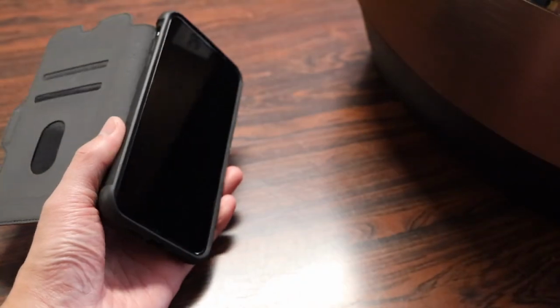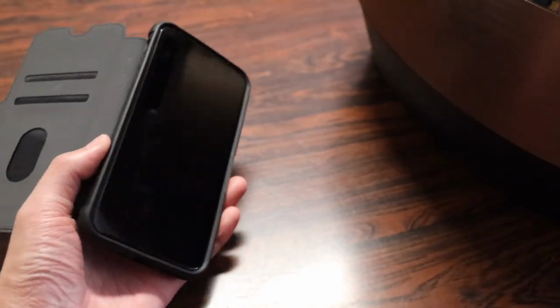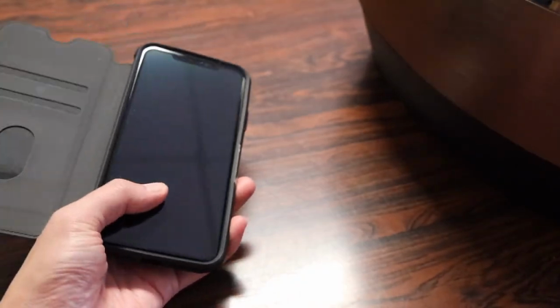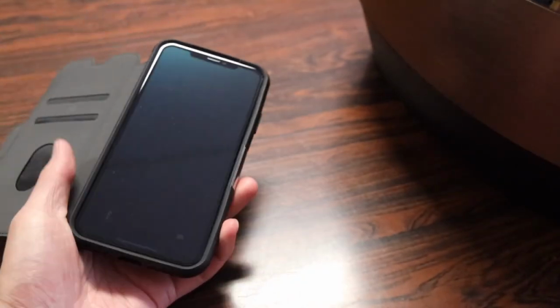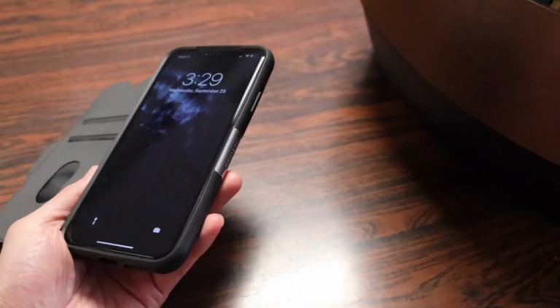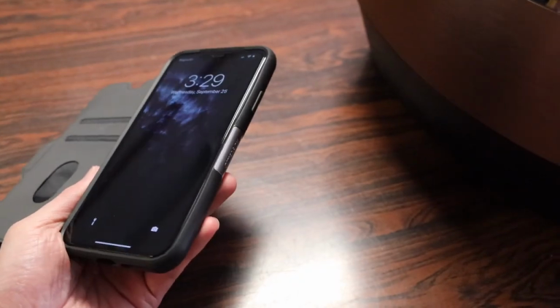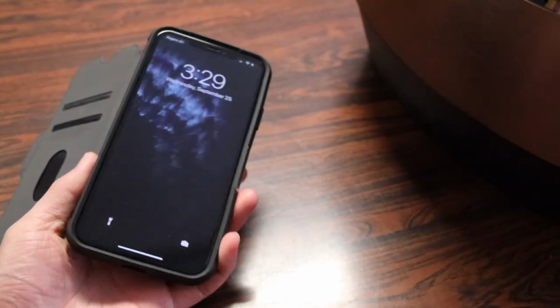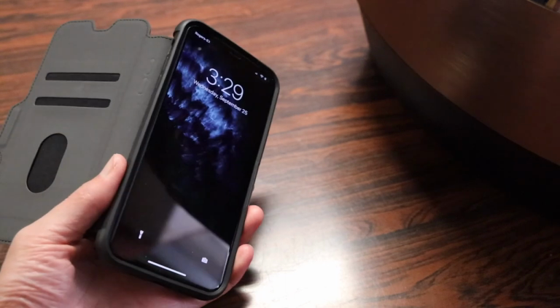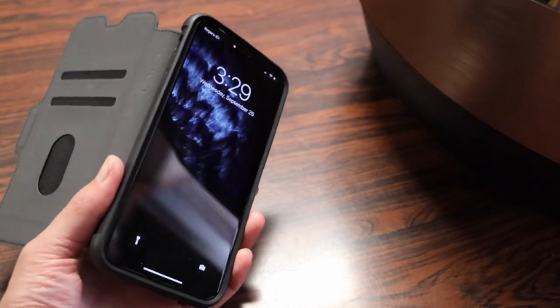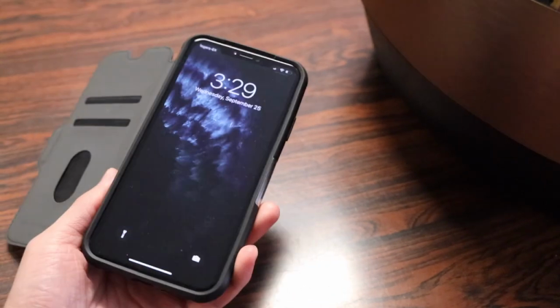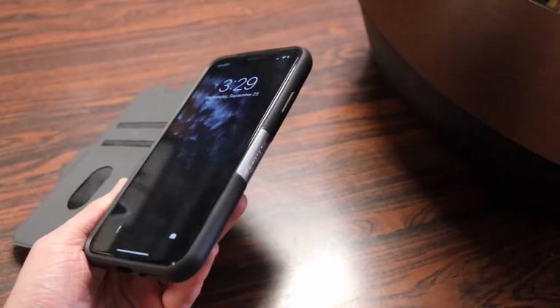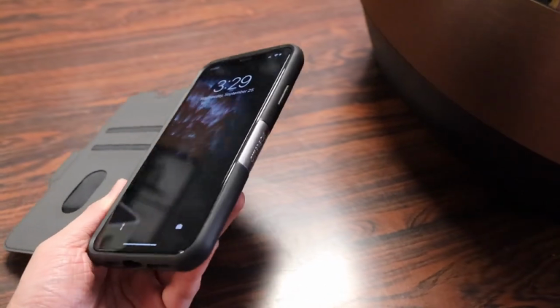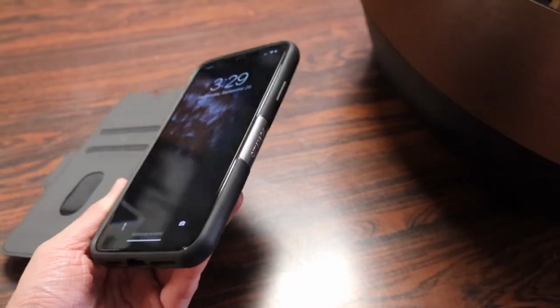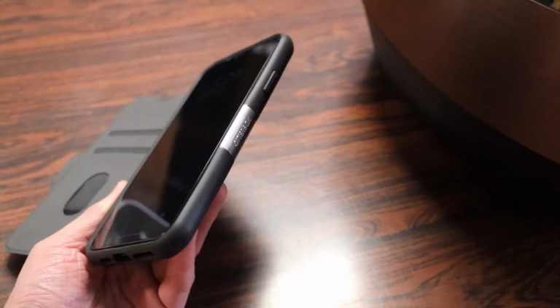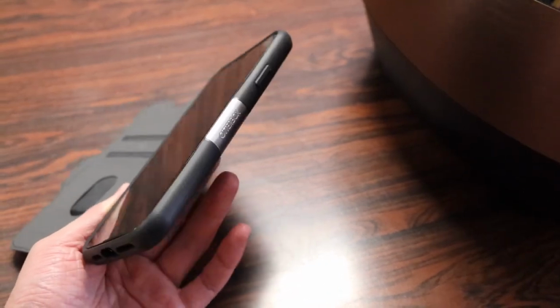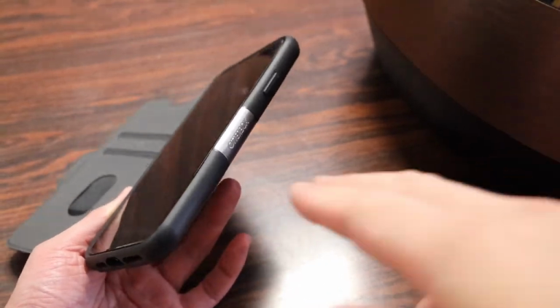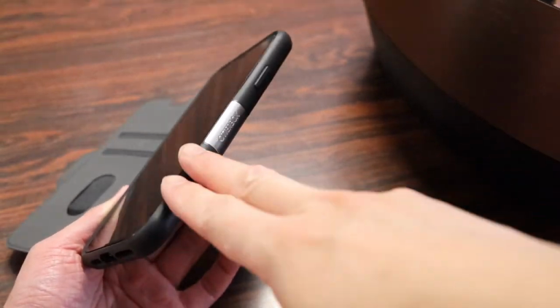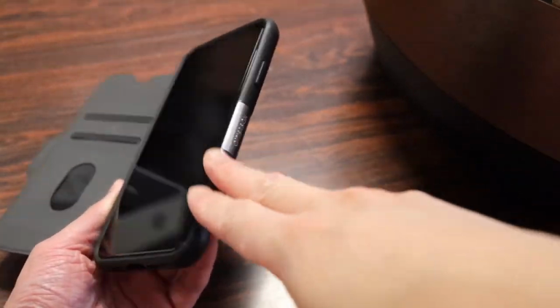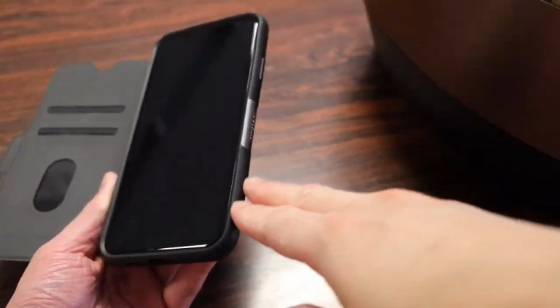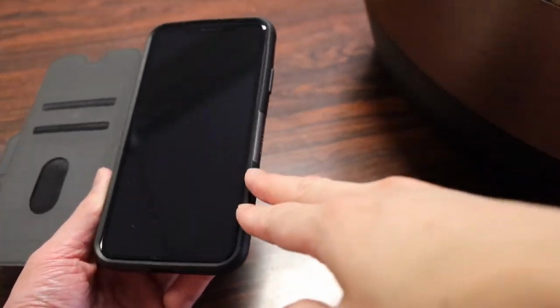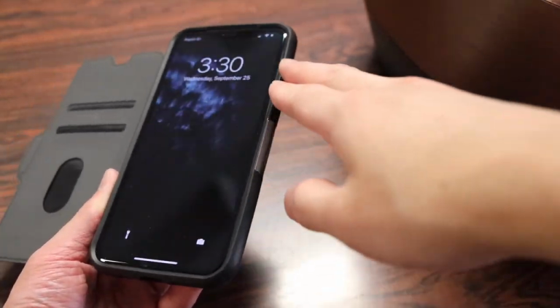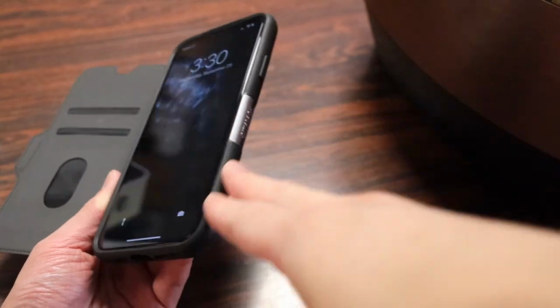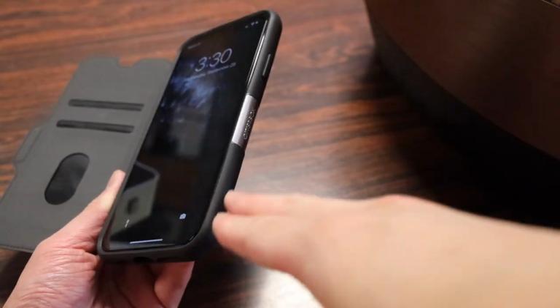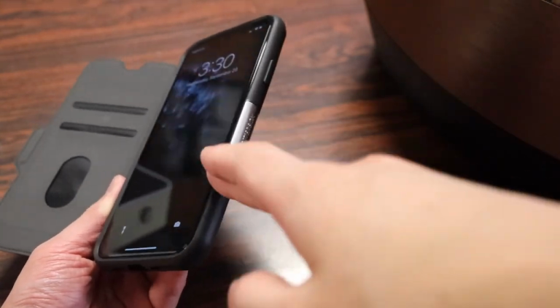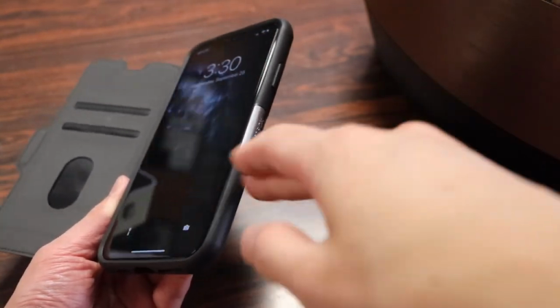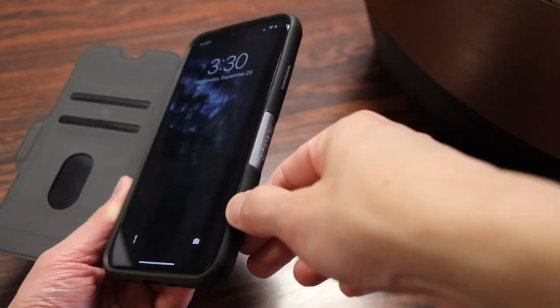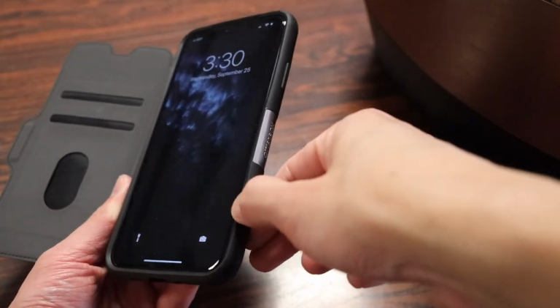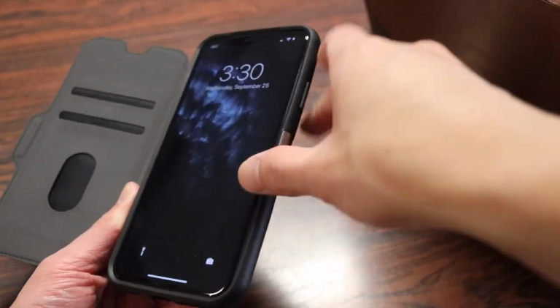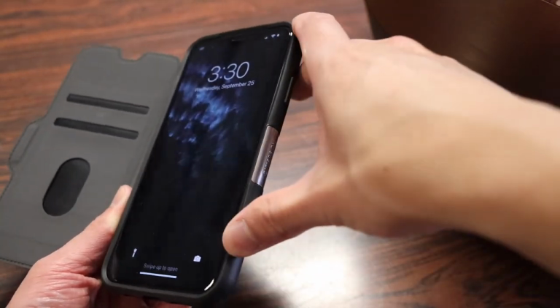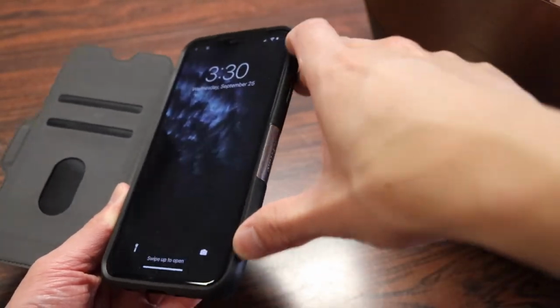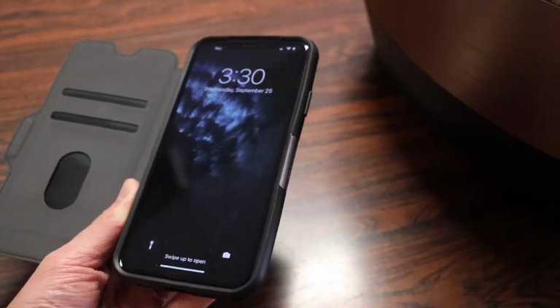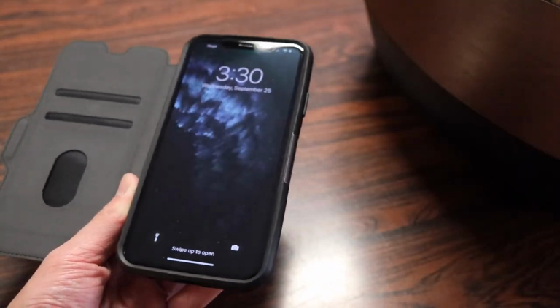Moving towards the case portion, this is a full size case — significantly more protective than the Apple one, which you can see by how thick the bezels are — with very nice rubber material that wraps around the entire border.